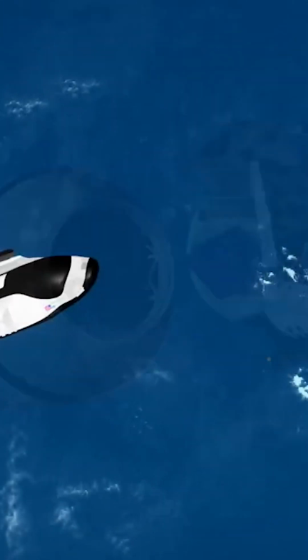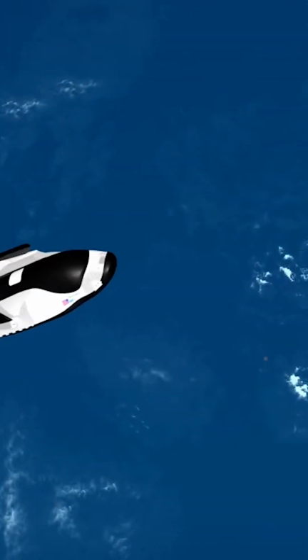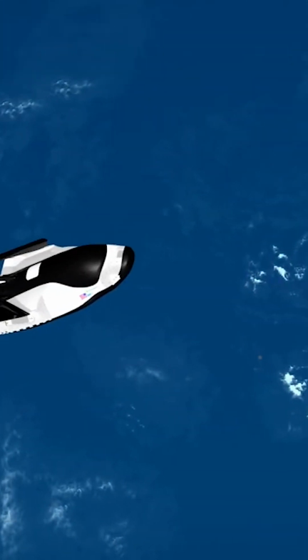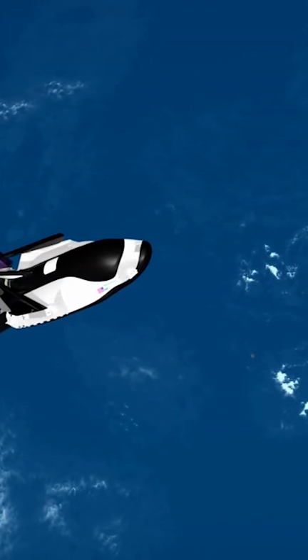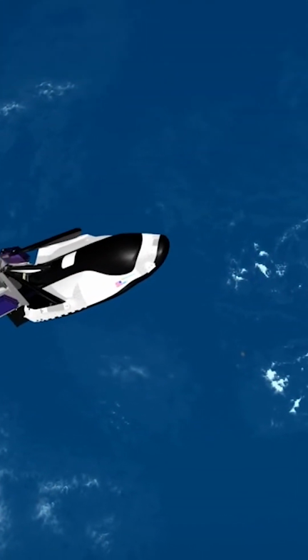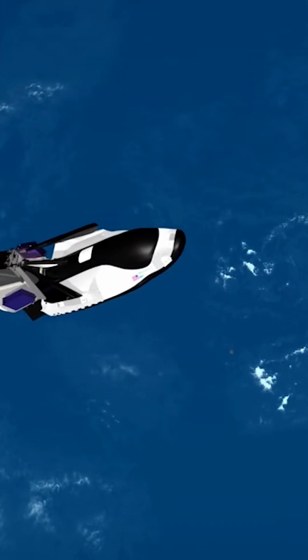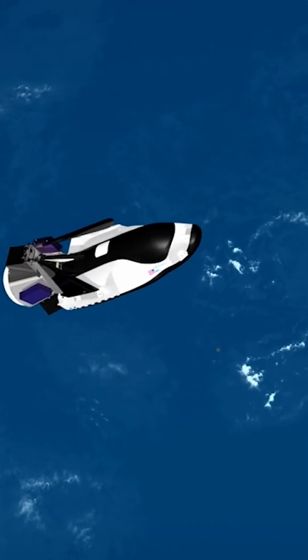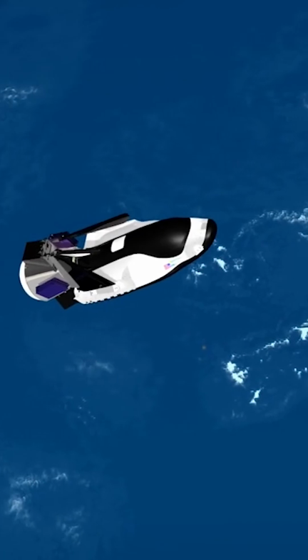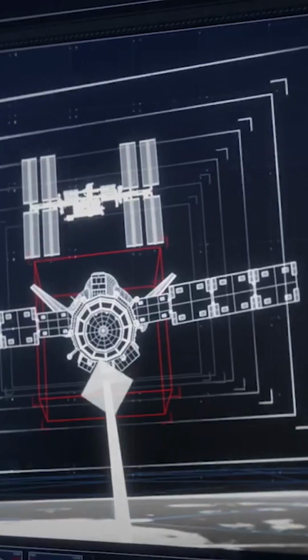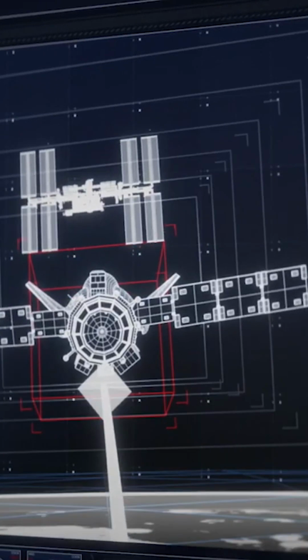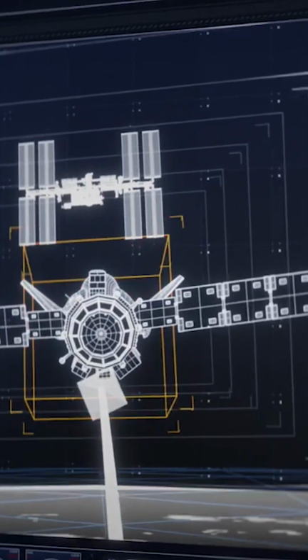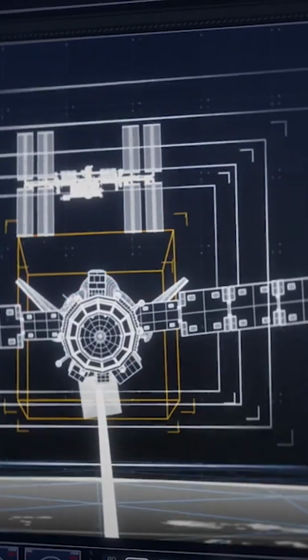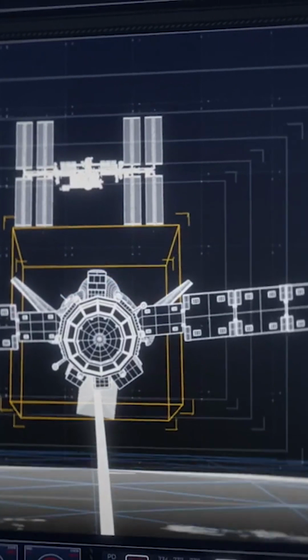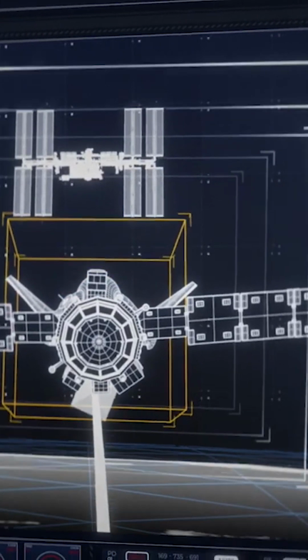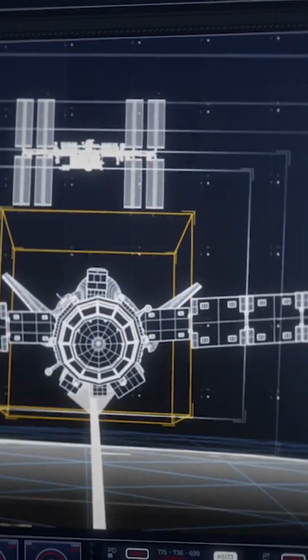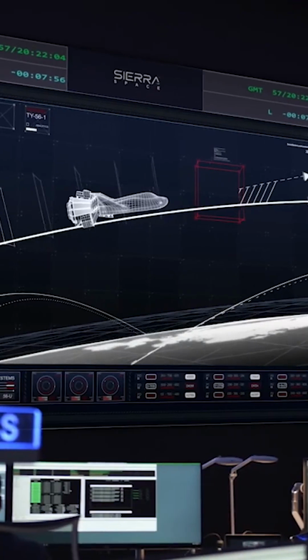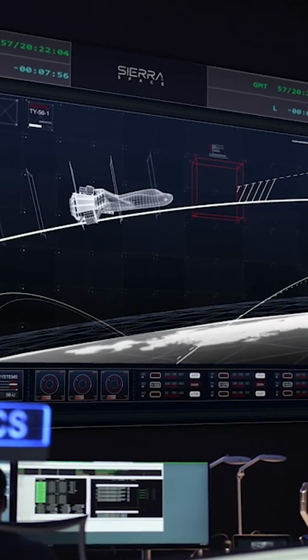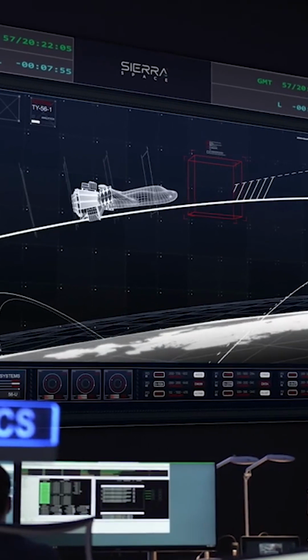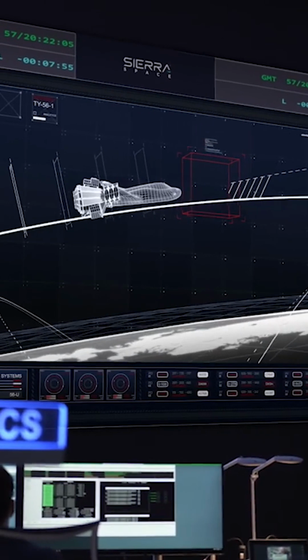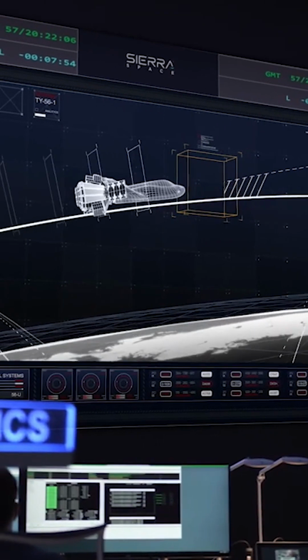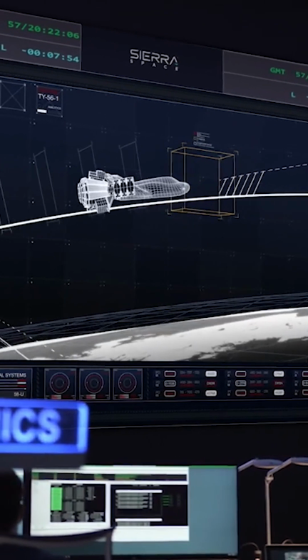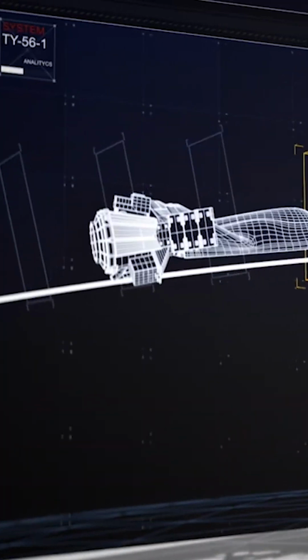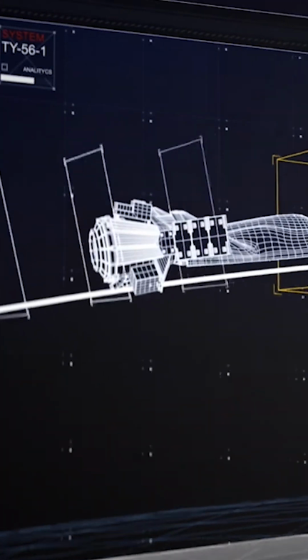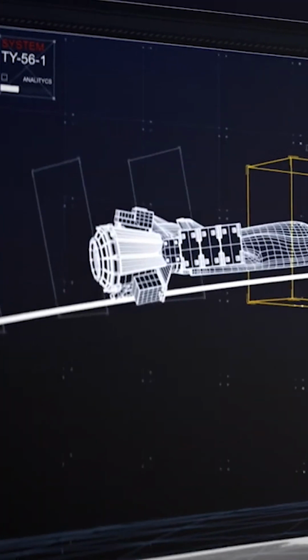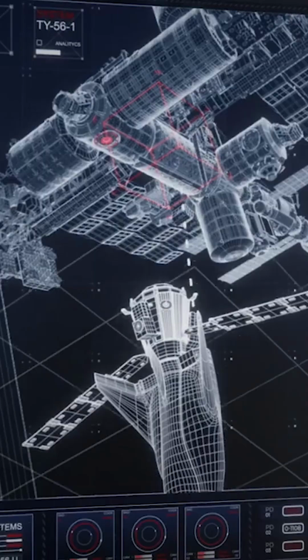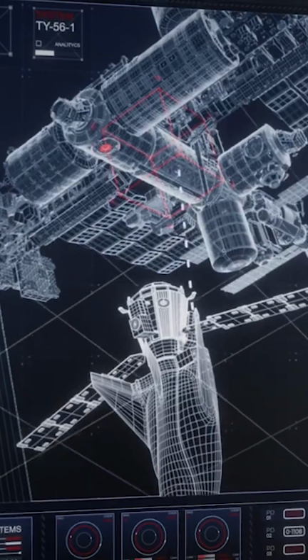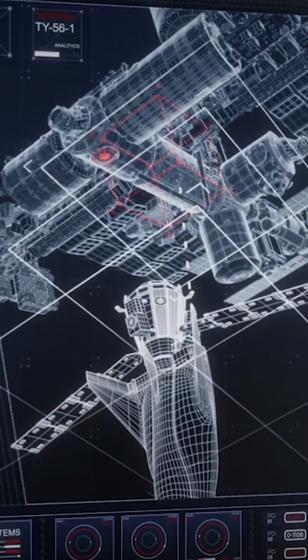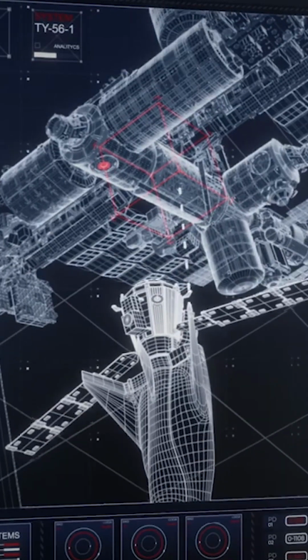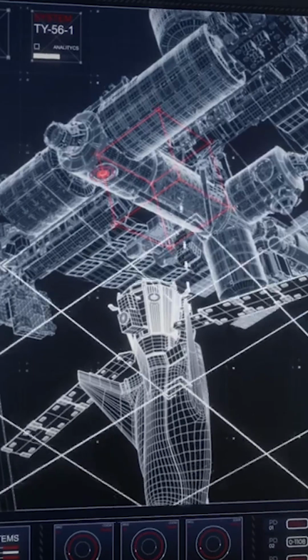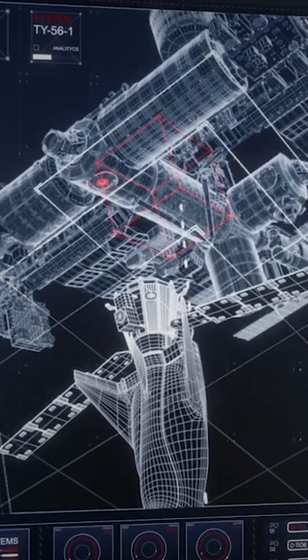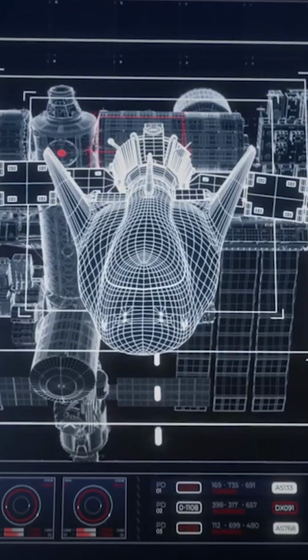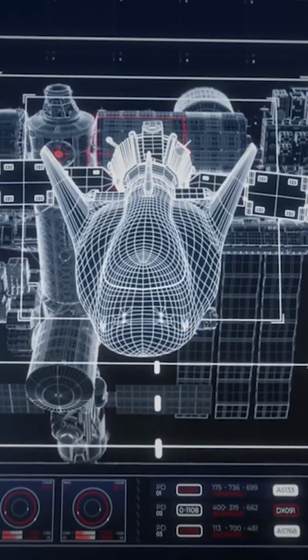After it separates from Vulcan, it will begin its journey to the ISS. A few demonstrations are required before Dream Chaser can approach the station, including testing attitude control, translational maneuvers, and abort capabilities. It will eventually get close enough and berth to the station with the help of Canadarm 2.